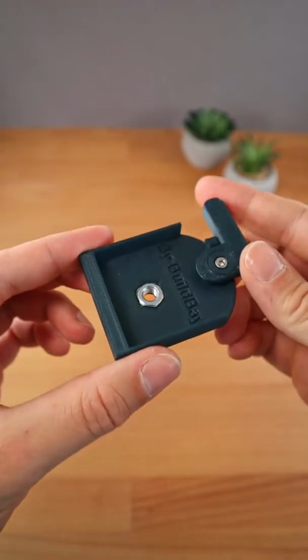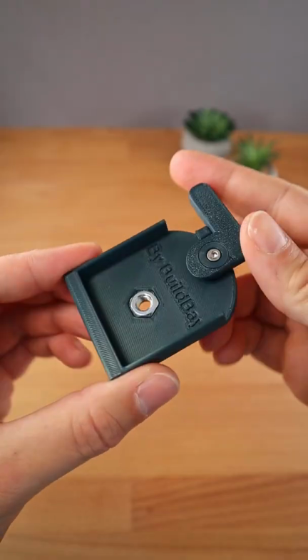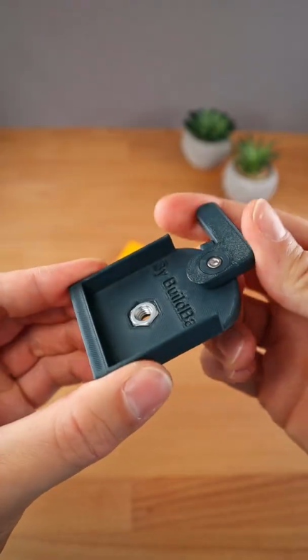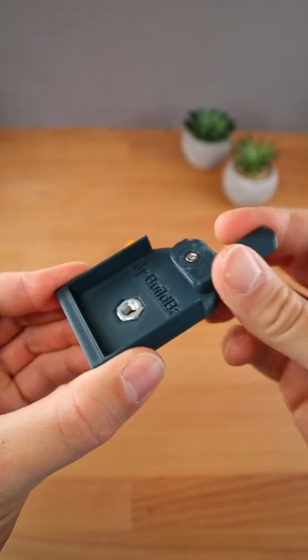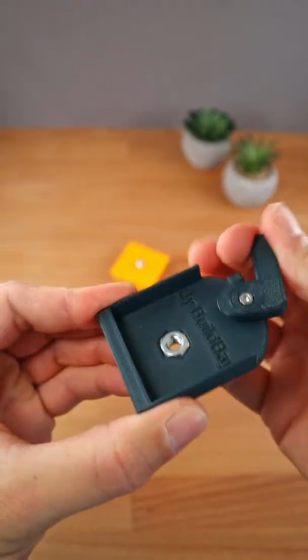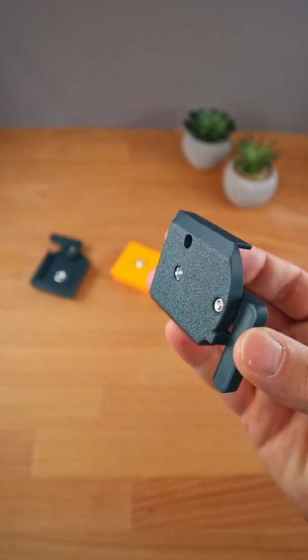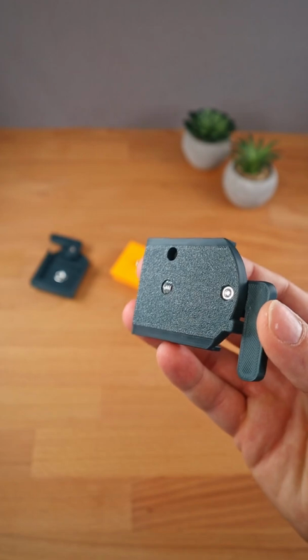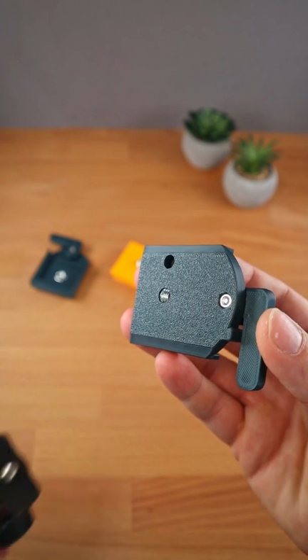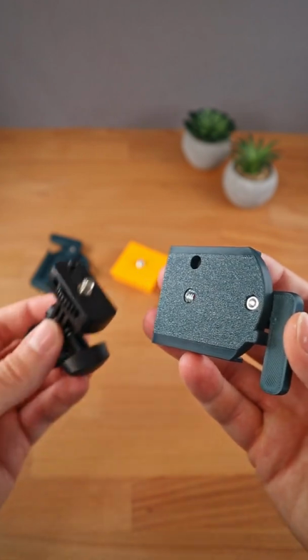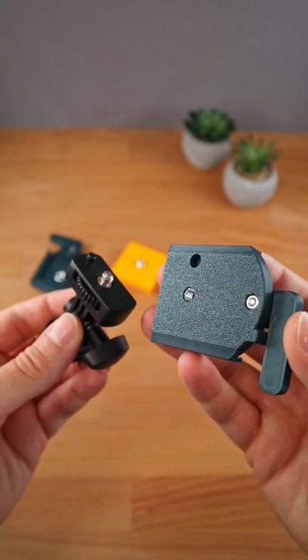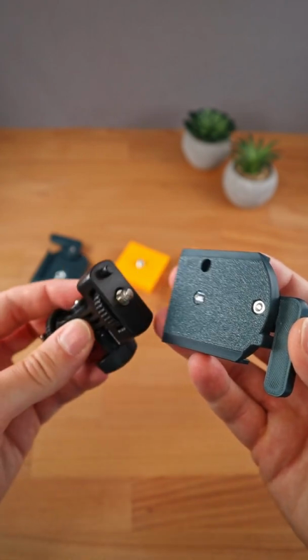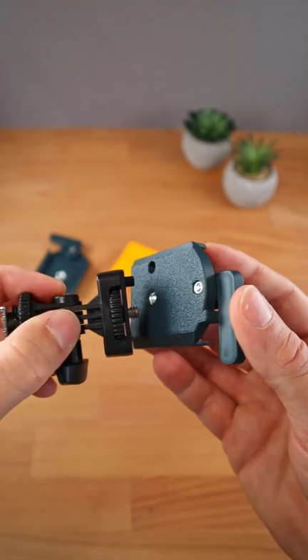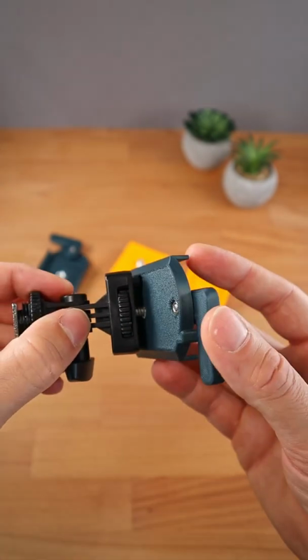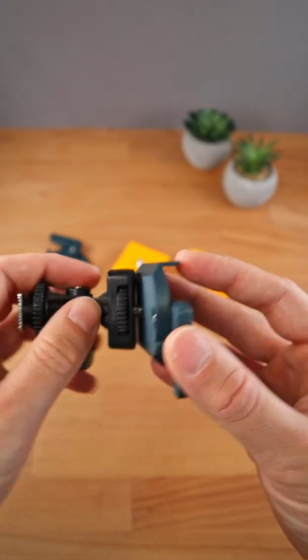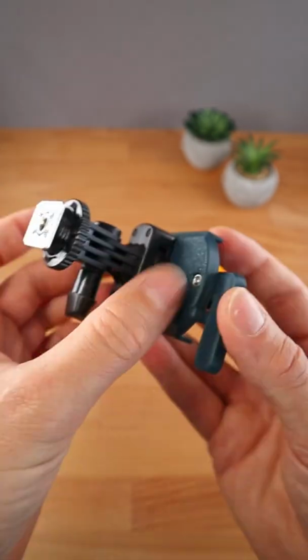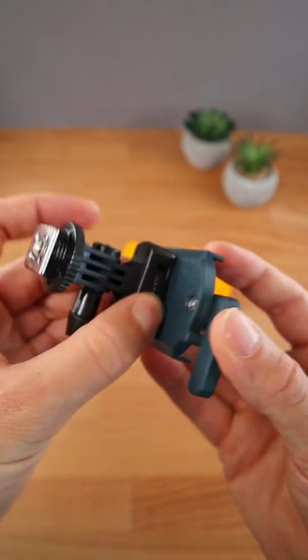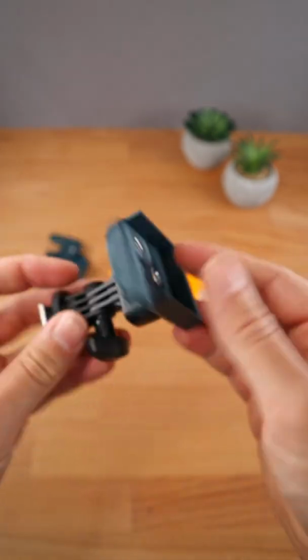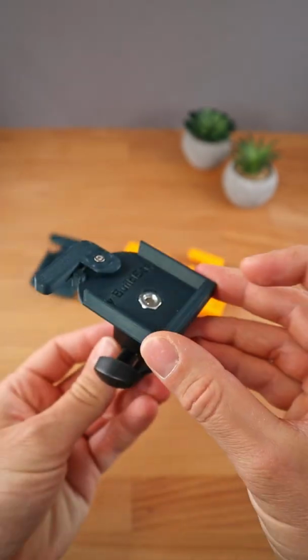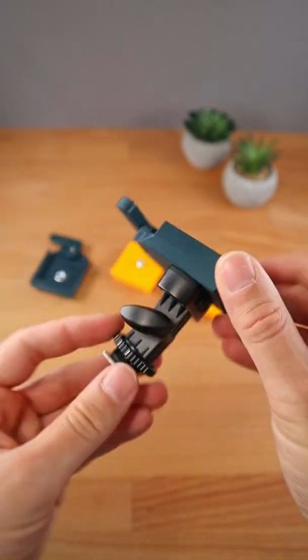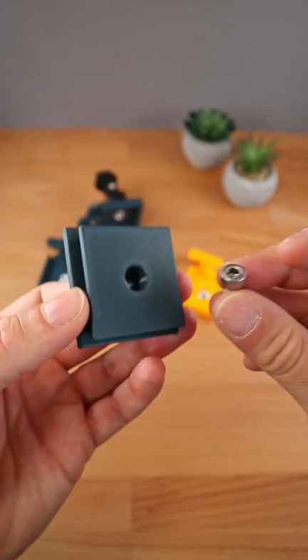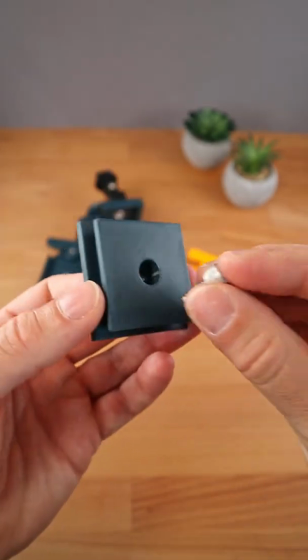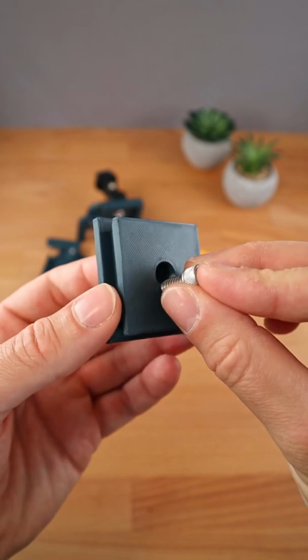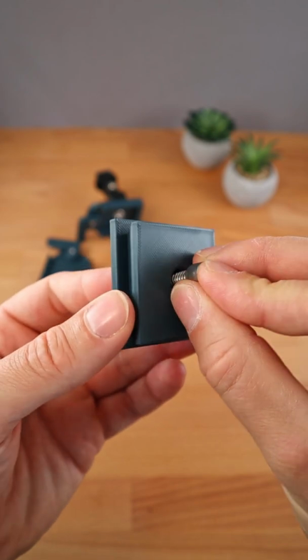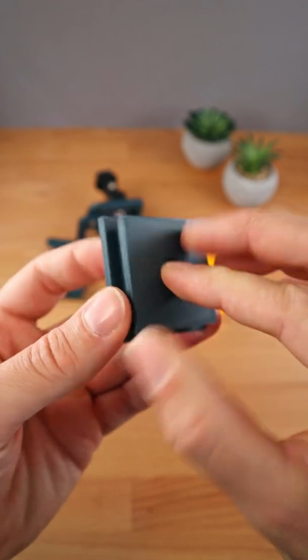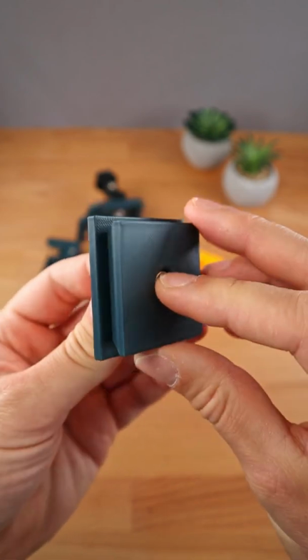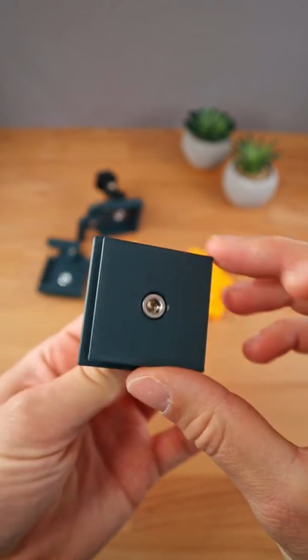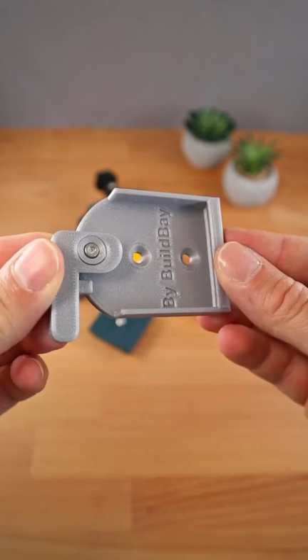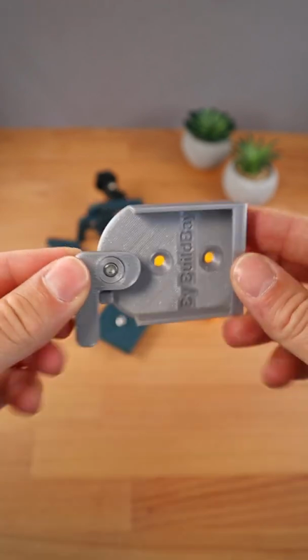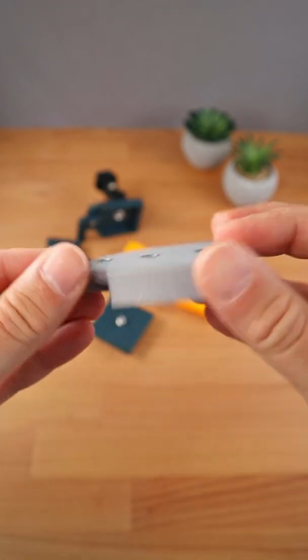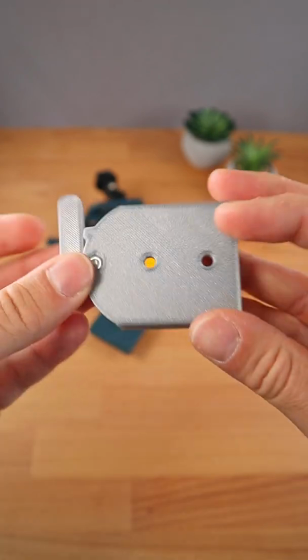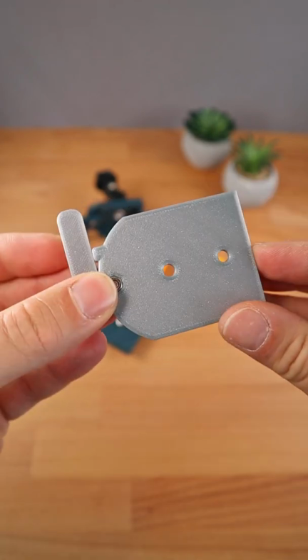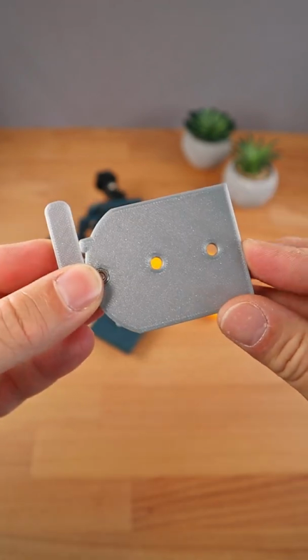I've also designed a version with a guiding hole that makes attaching the base way easier. And there is a mounting plate with a round head screw hole and a base designed for wood screws.